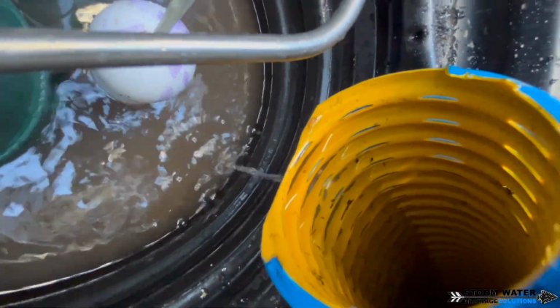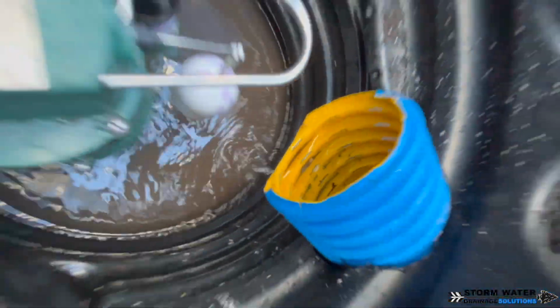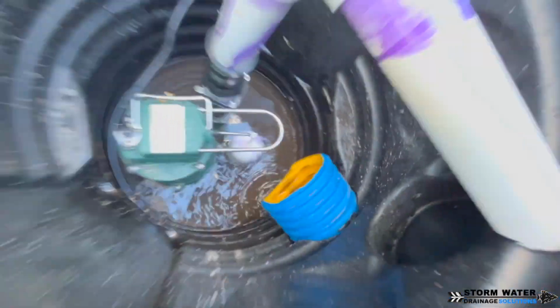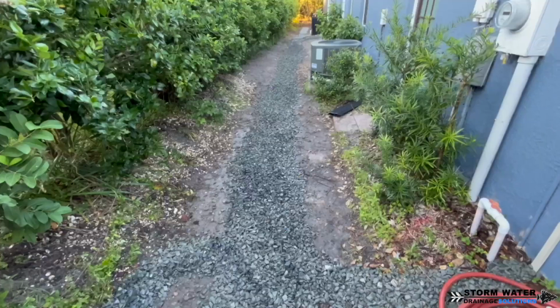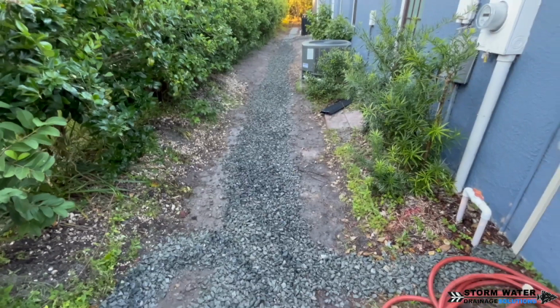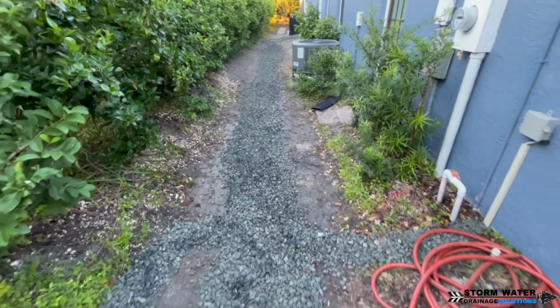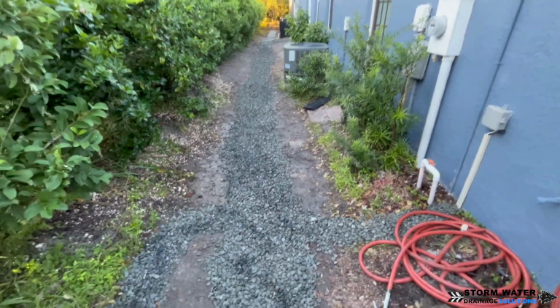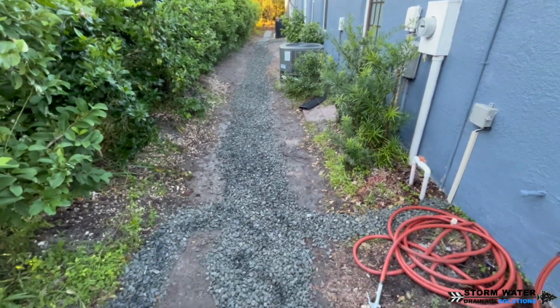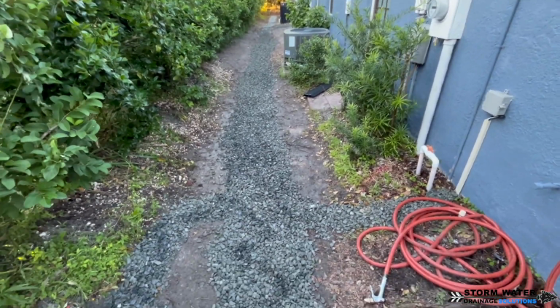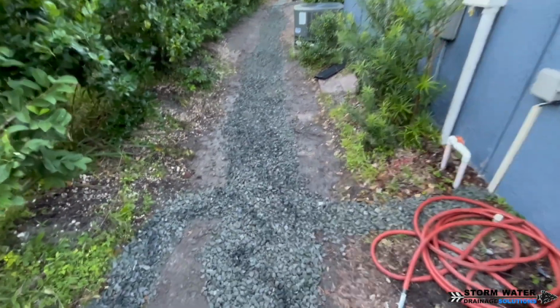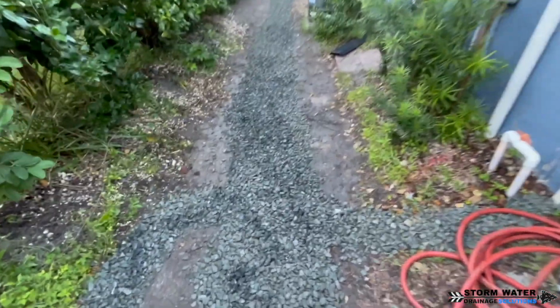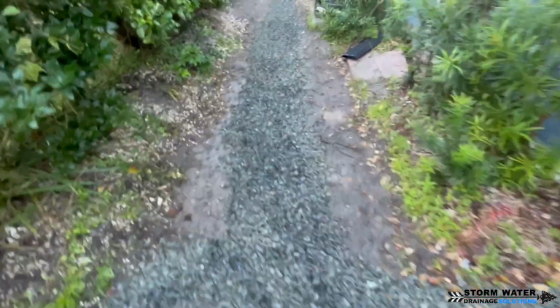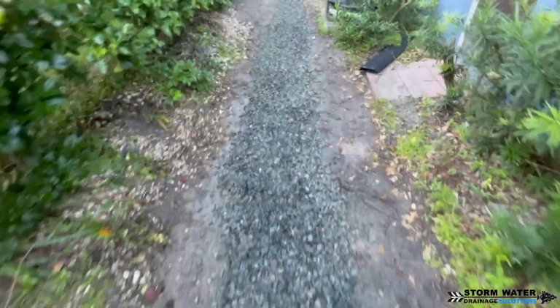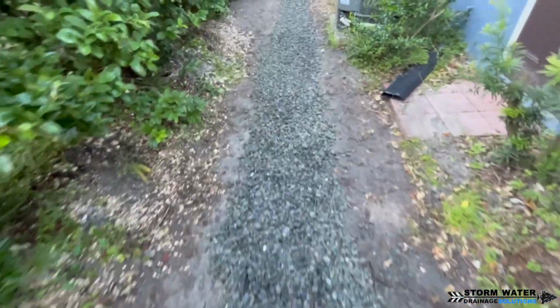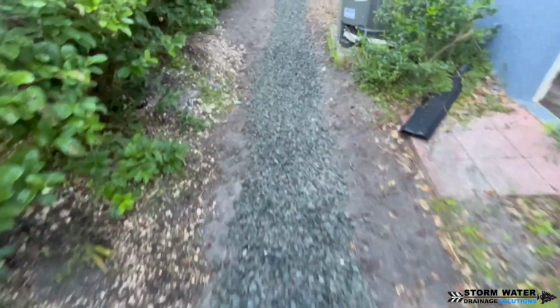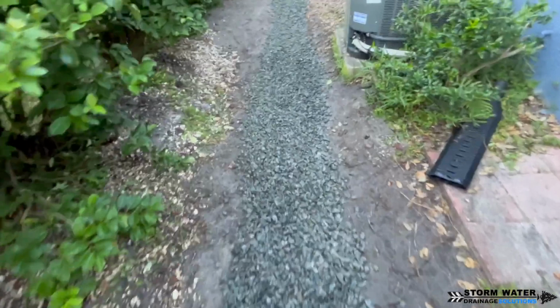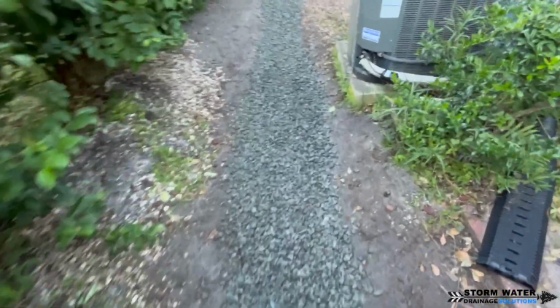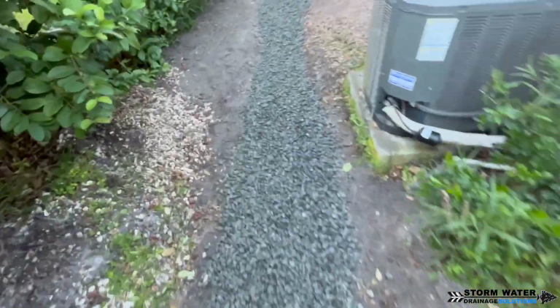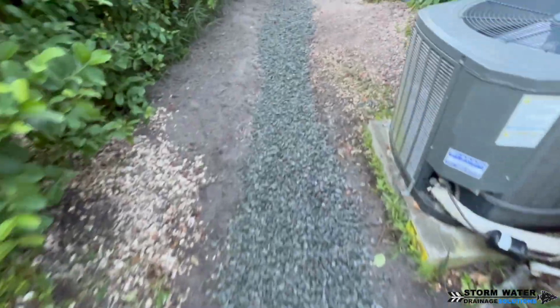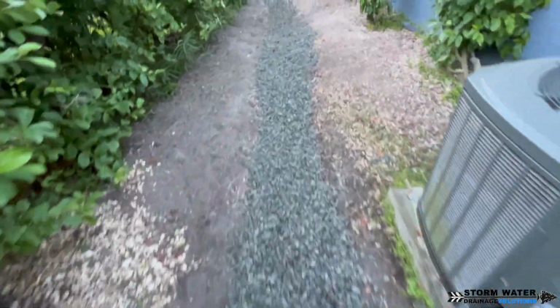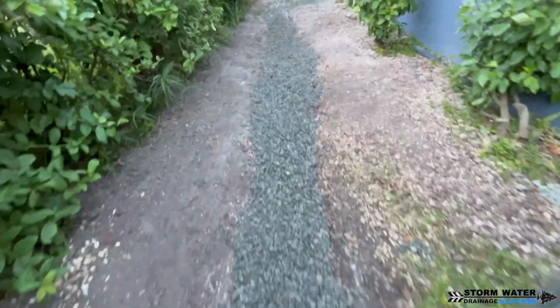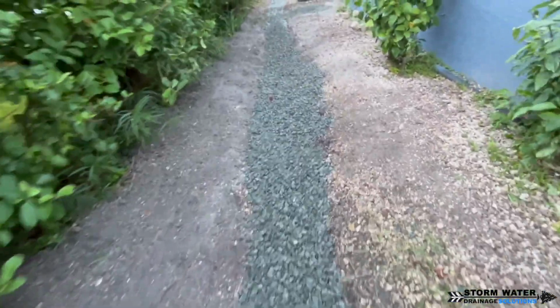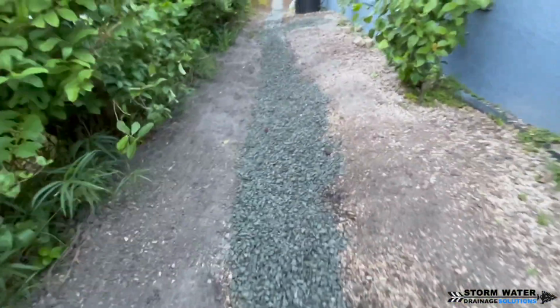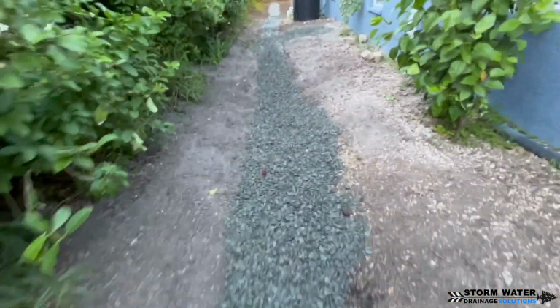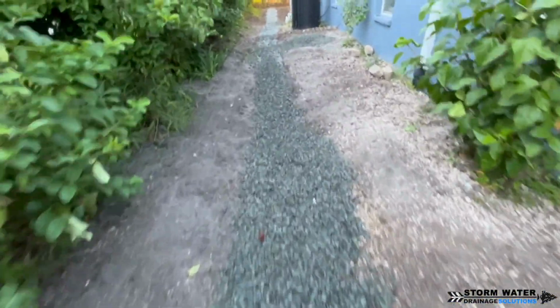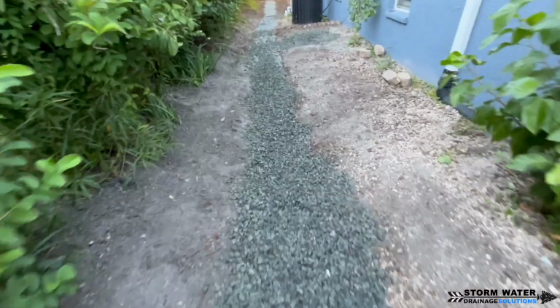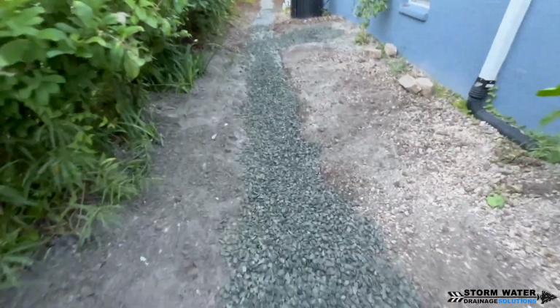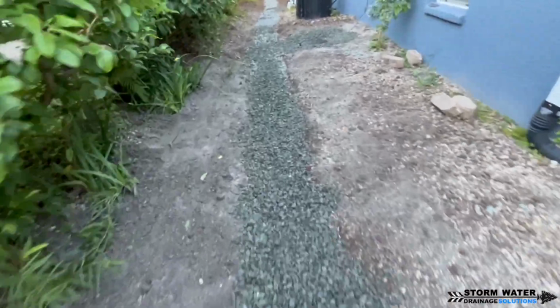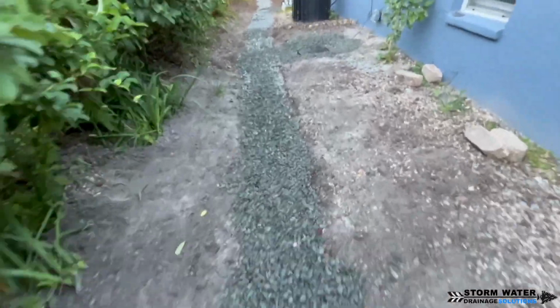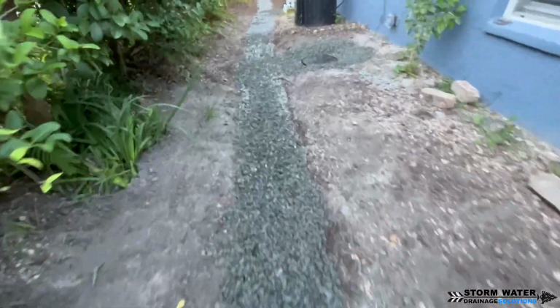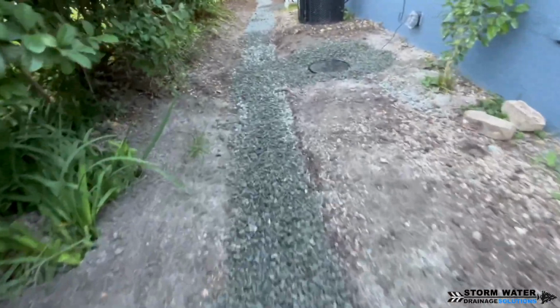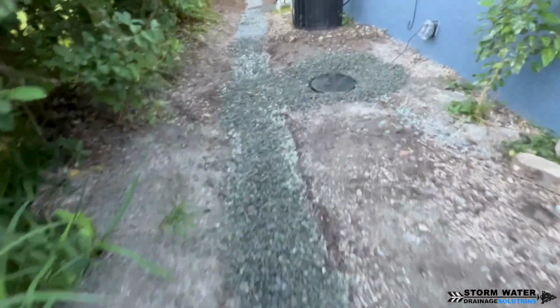It's my opinion that HDPE is going to be the future material used in both drainage lines and water lines. But that's a topic for a whole other video.